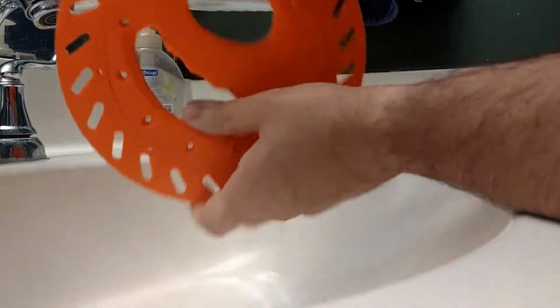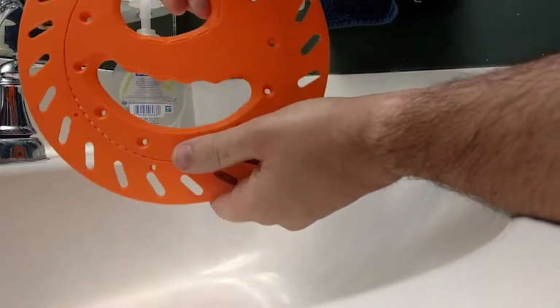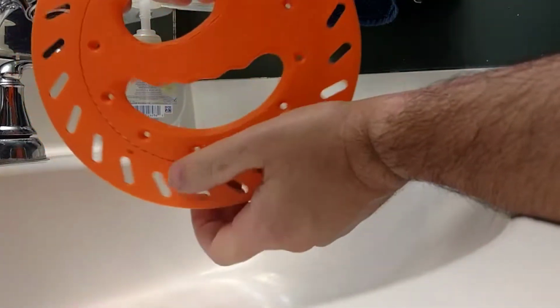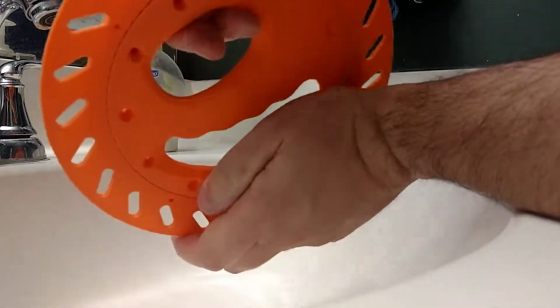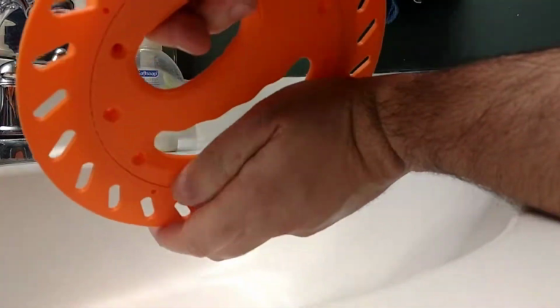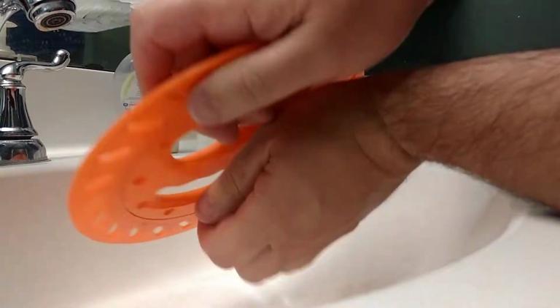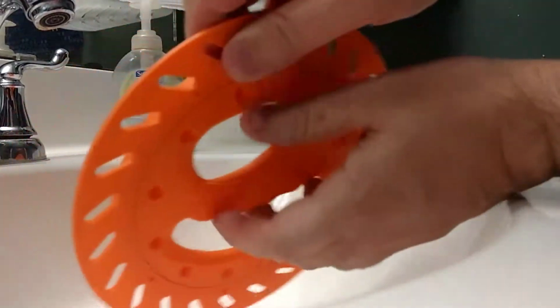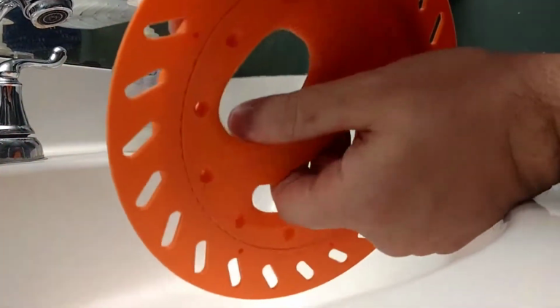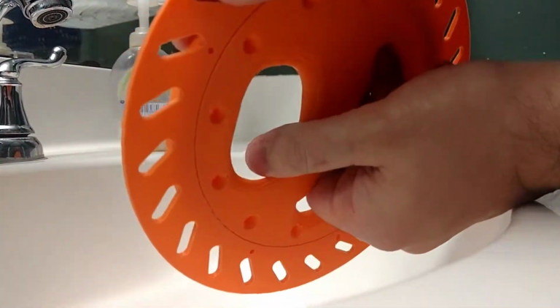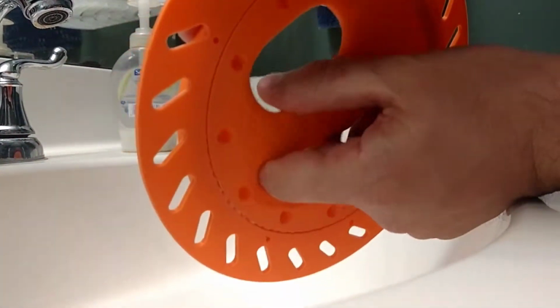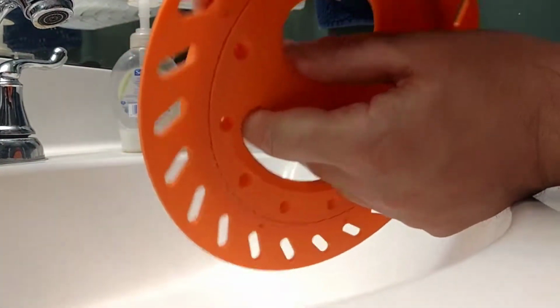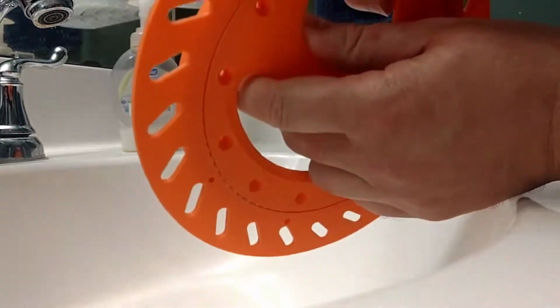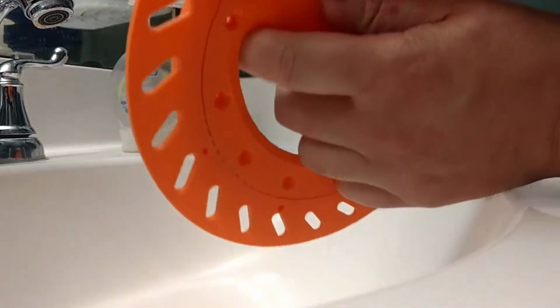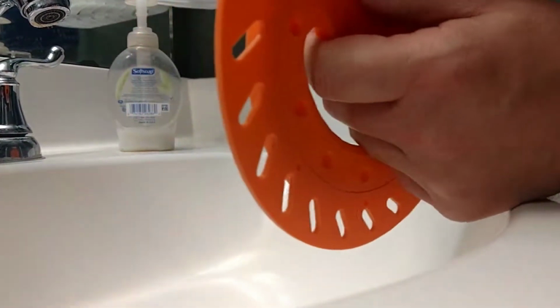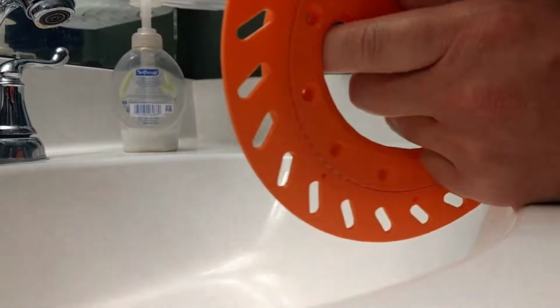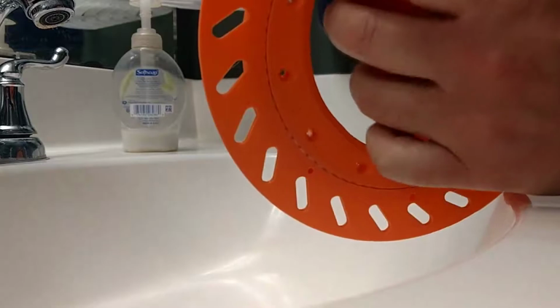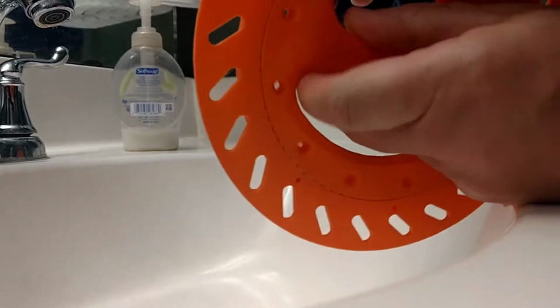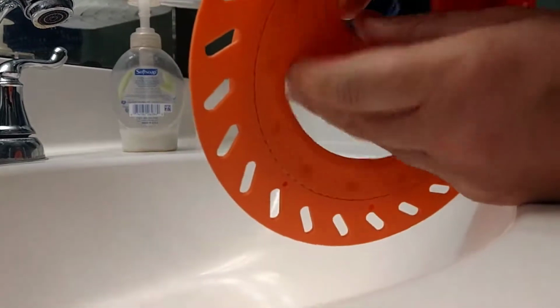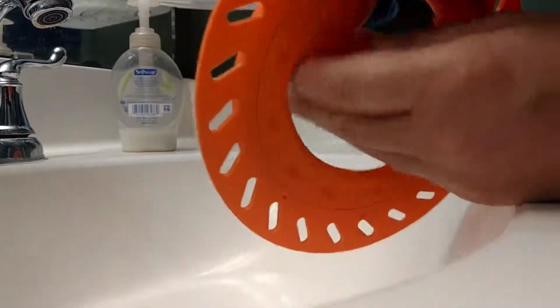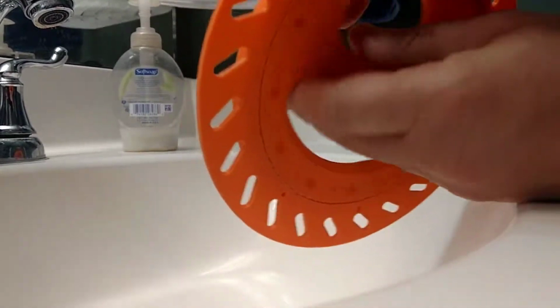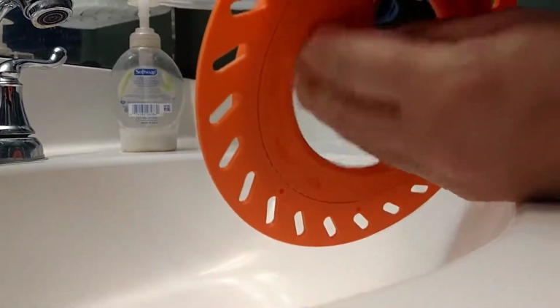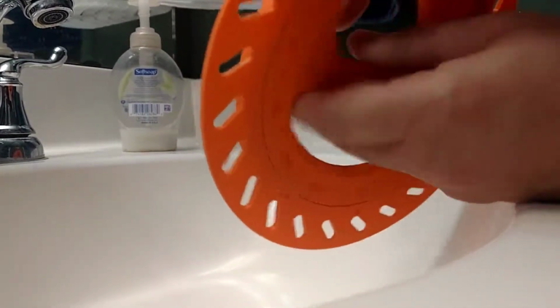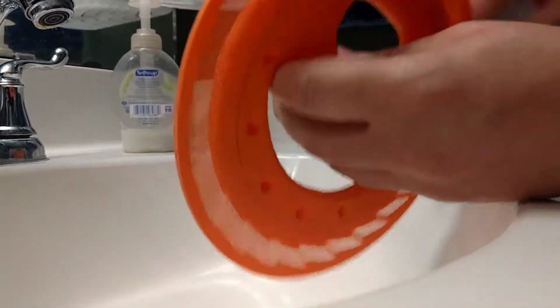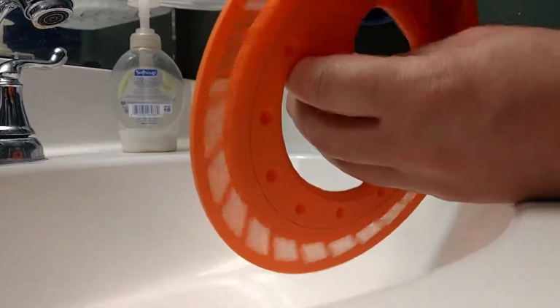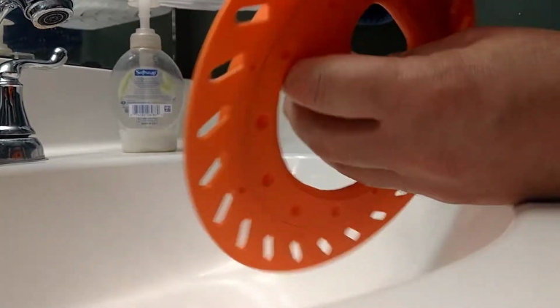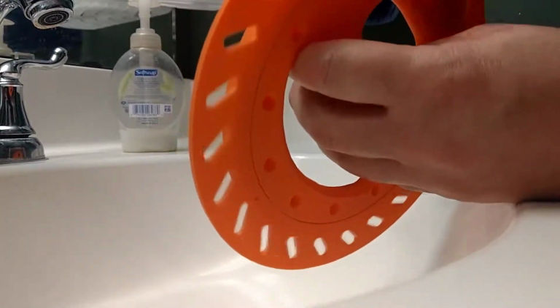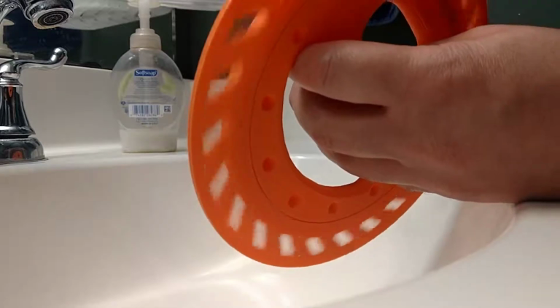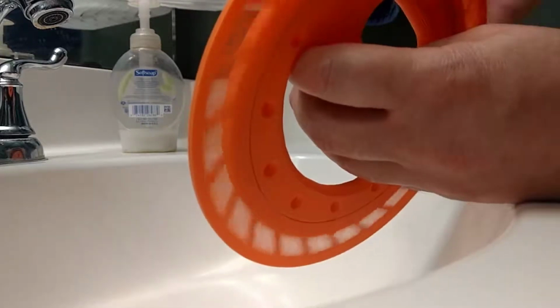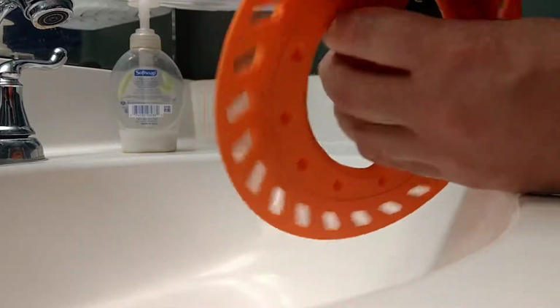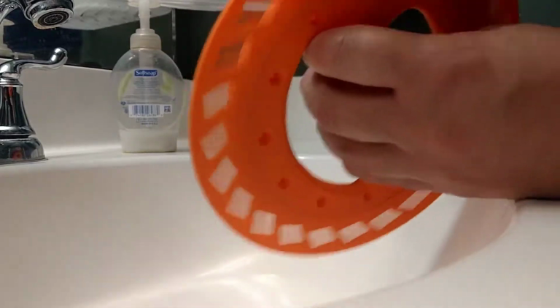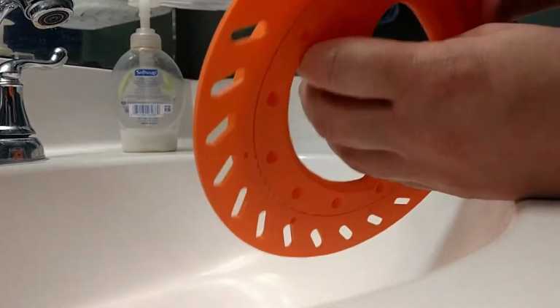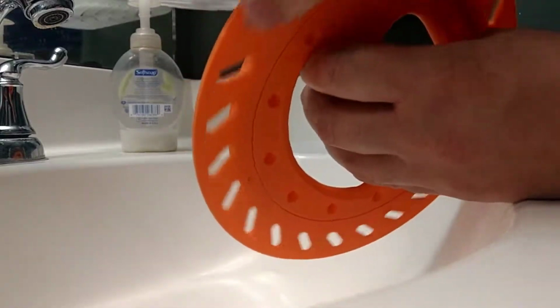What's cool is these are just airsoft BBs in there. See that? It really does spin quite well, even with a lot of pressure on it.